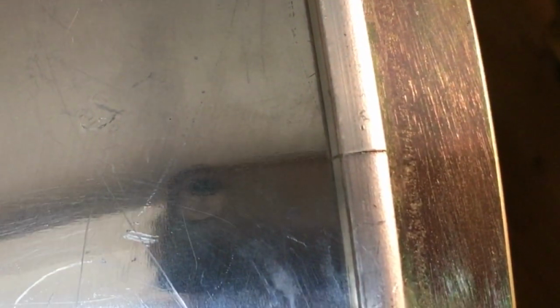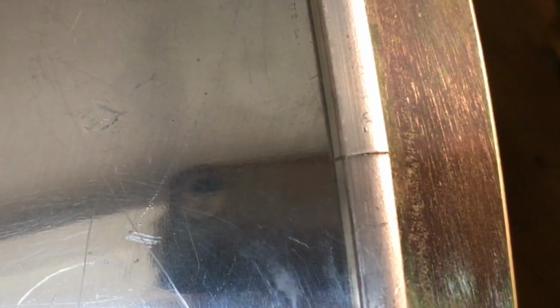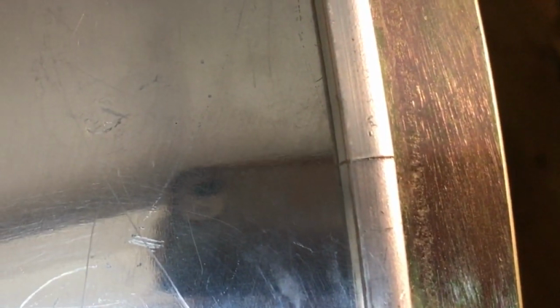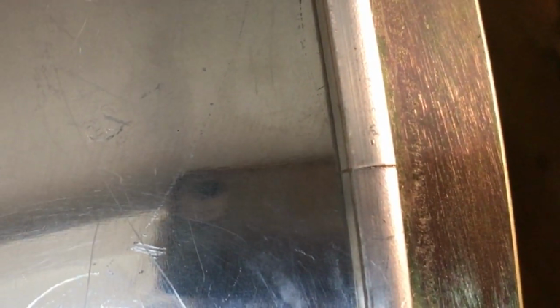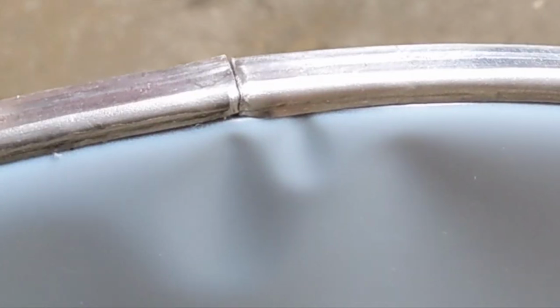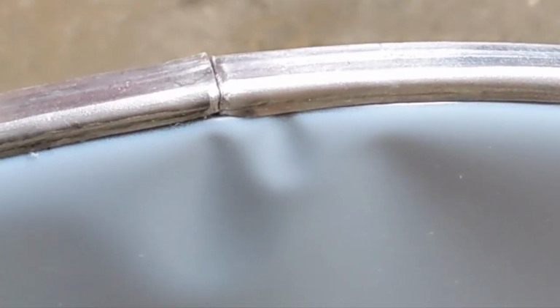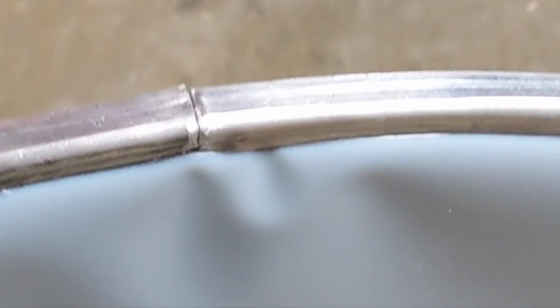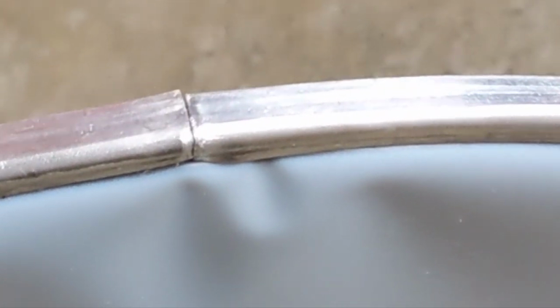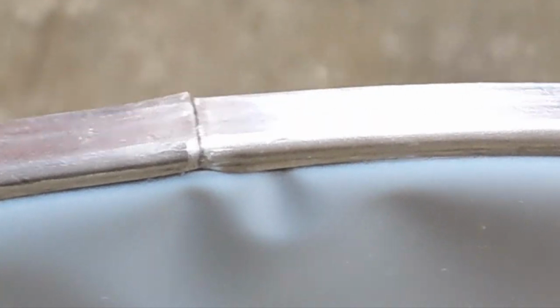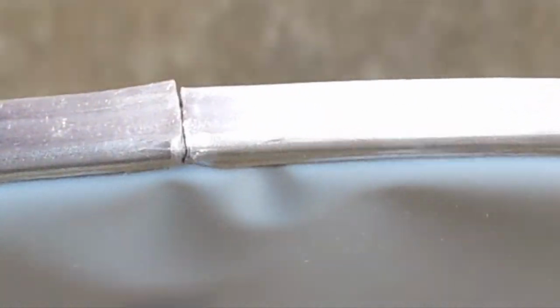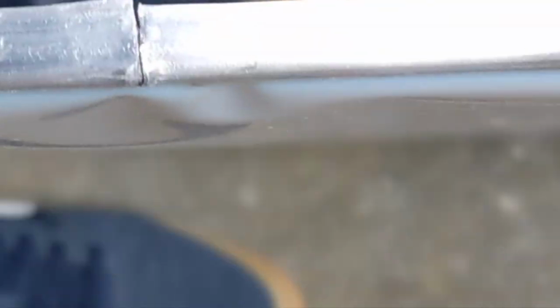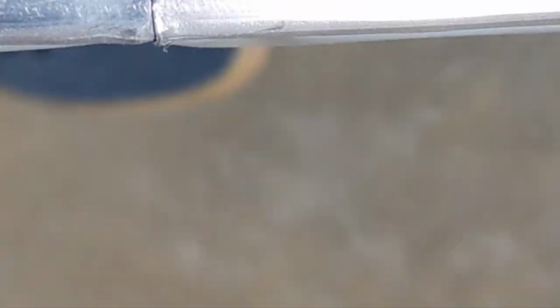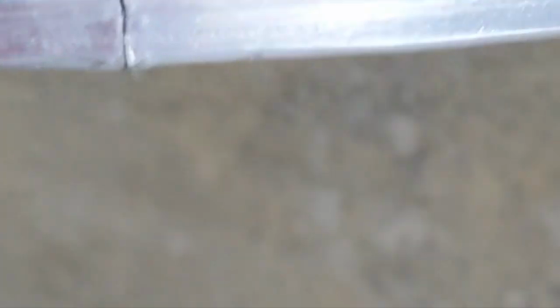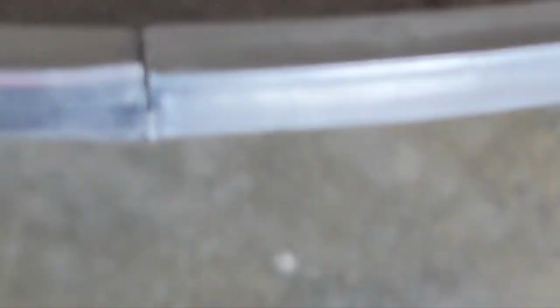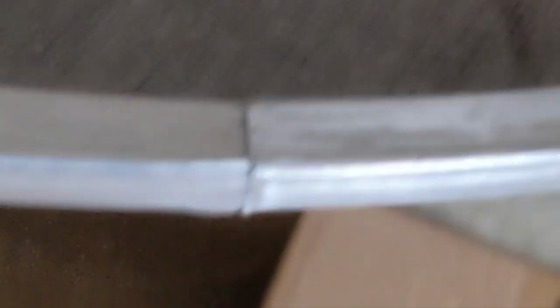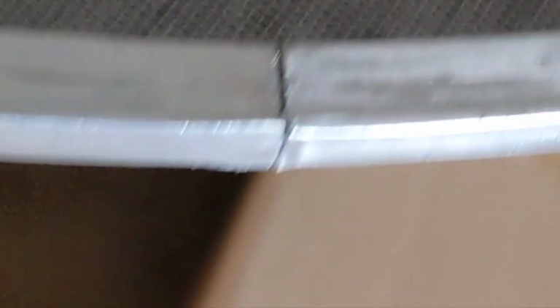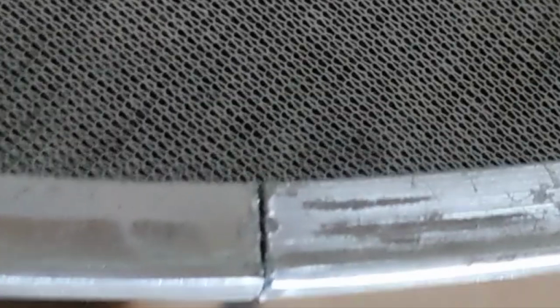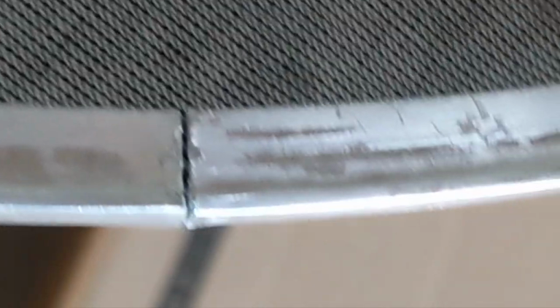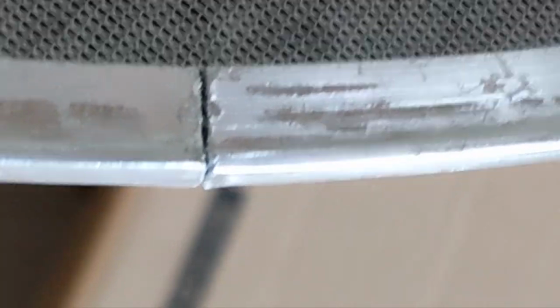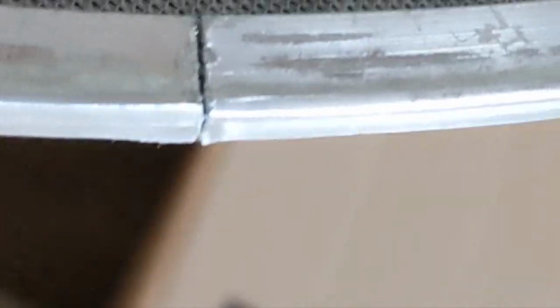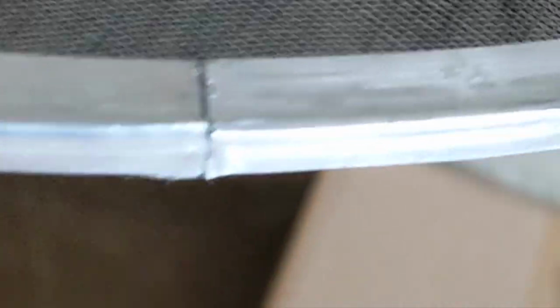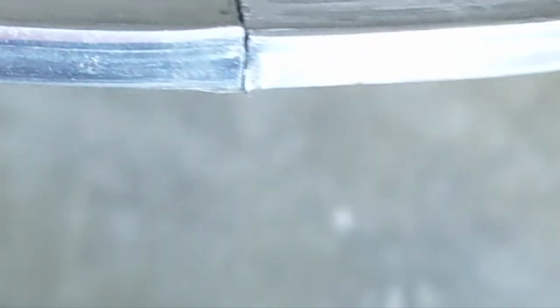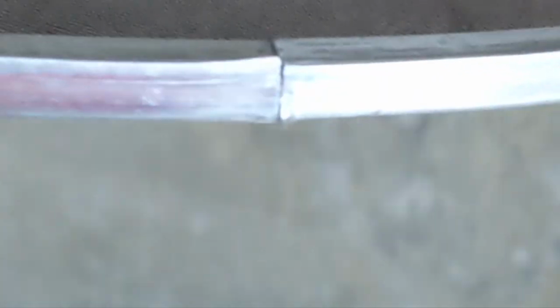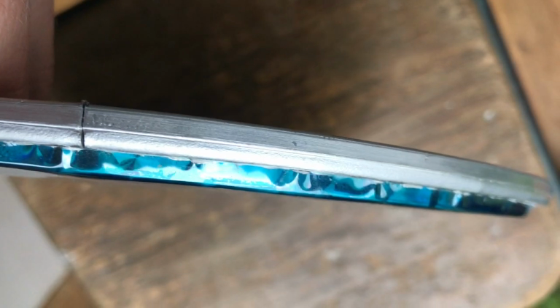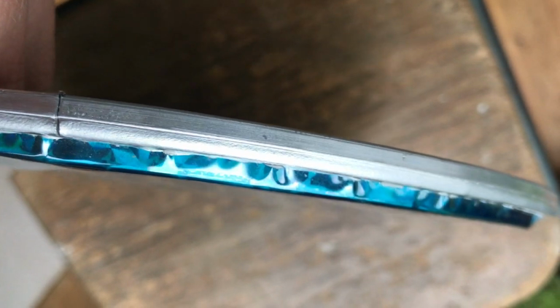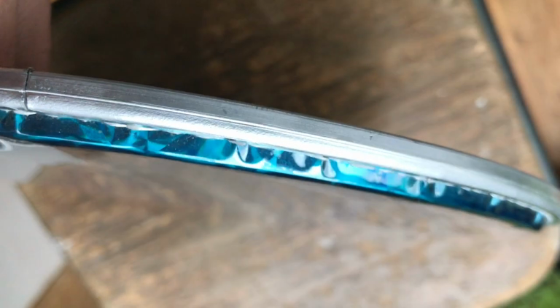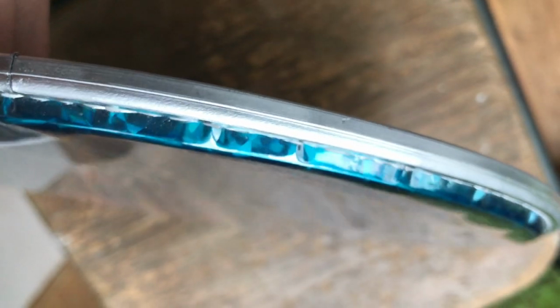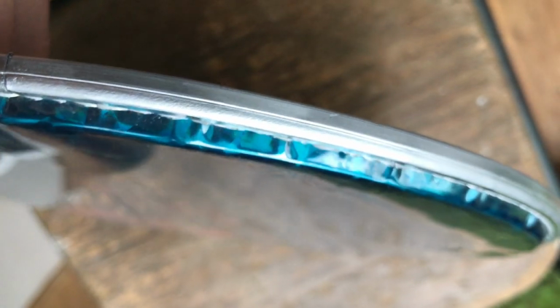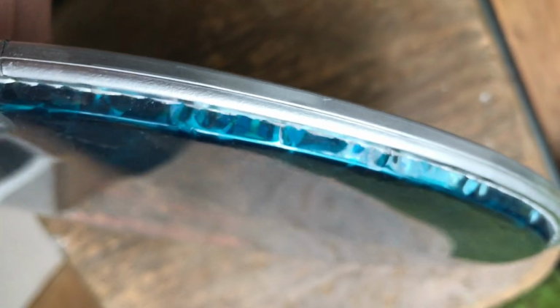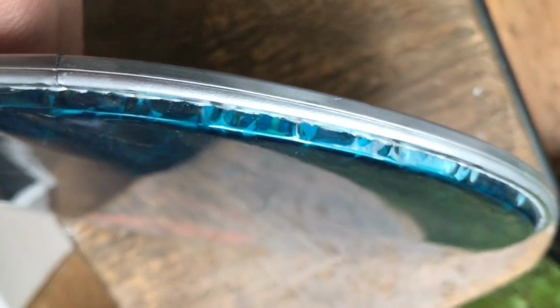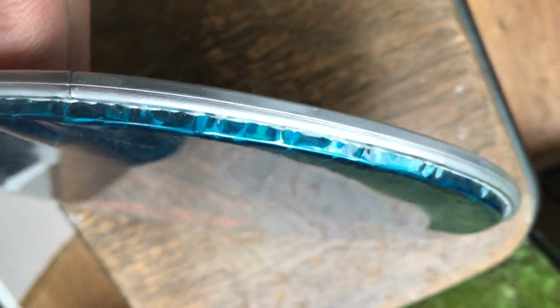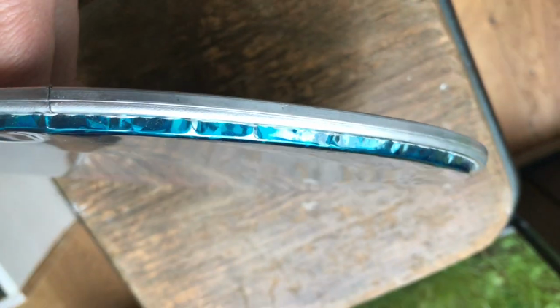Some drum head producers add heat to press drum heads into shape and avoid creasing. However, in Brazil this is not common and also not really necessary, because as soon as you put the head on your drum and tune it, the creases will disappear automatically.